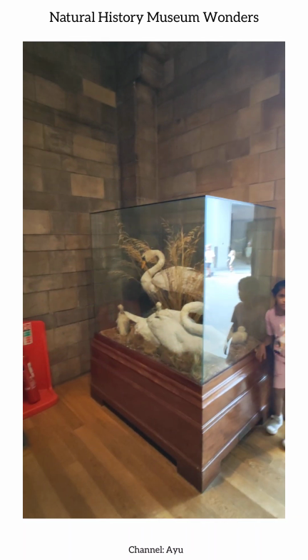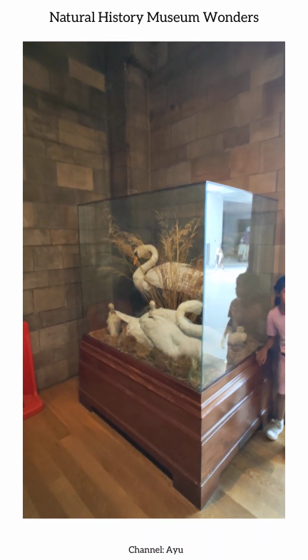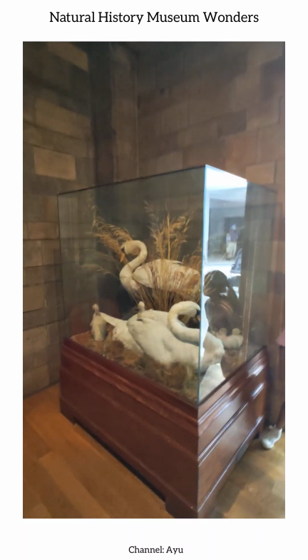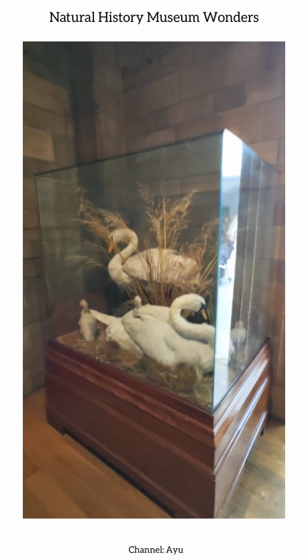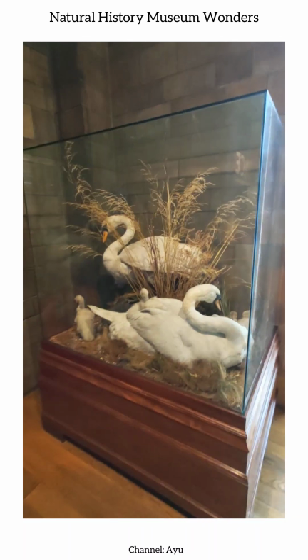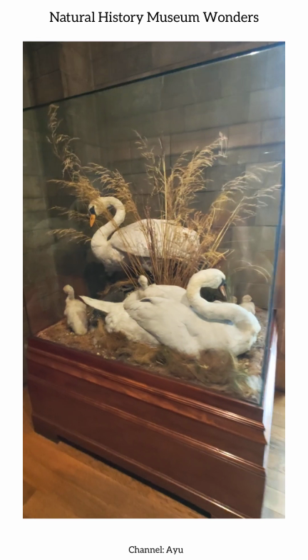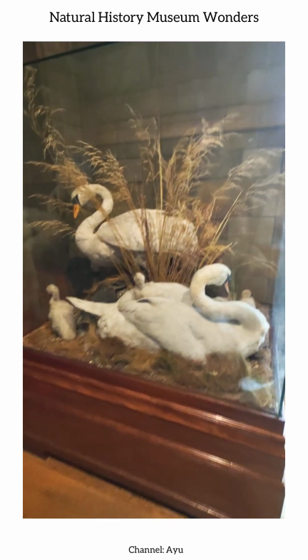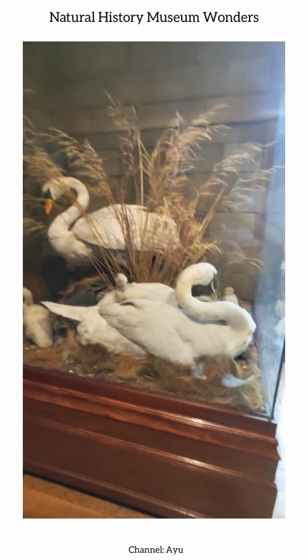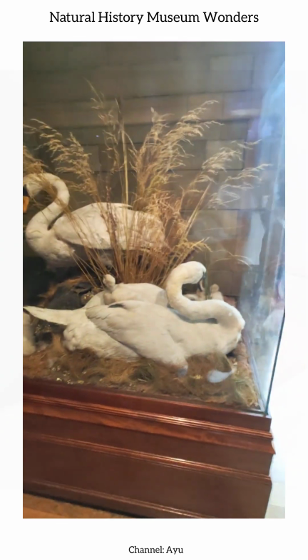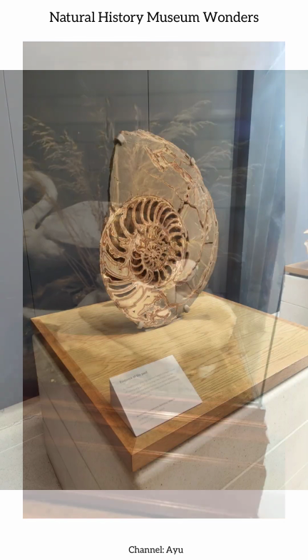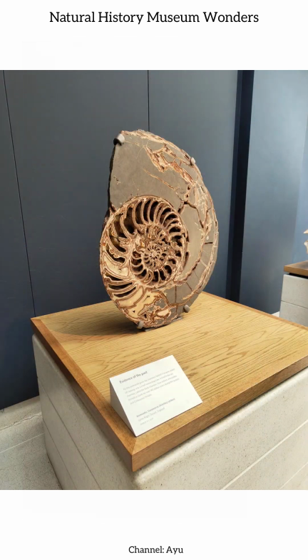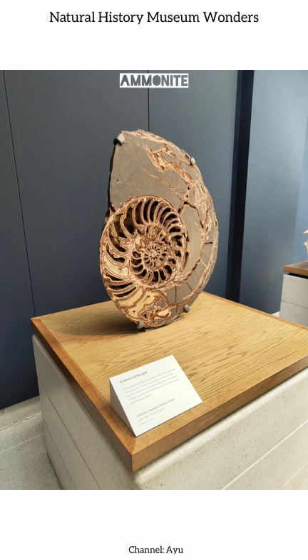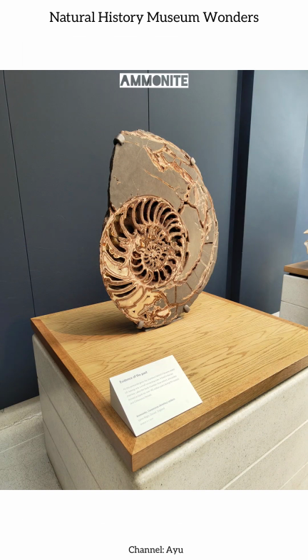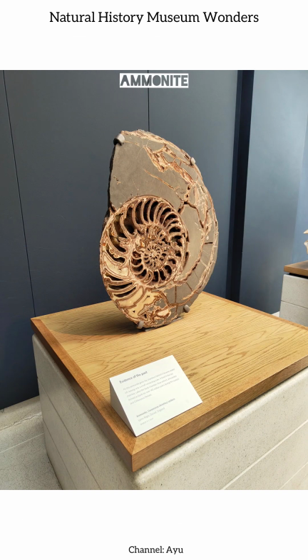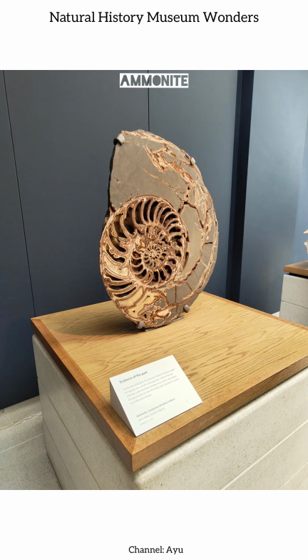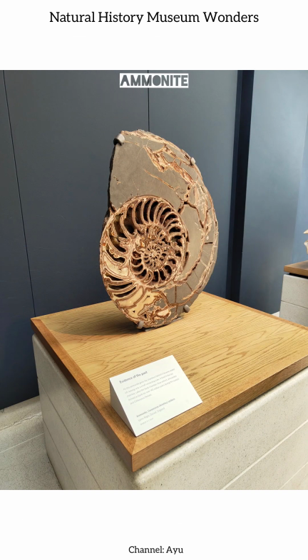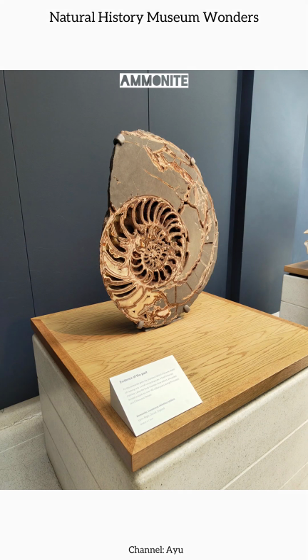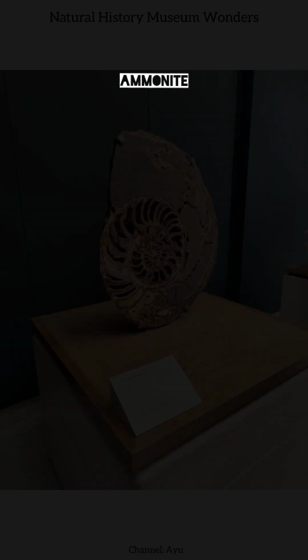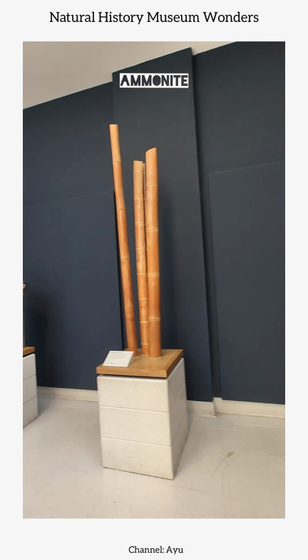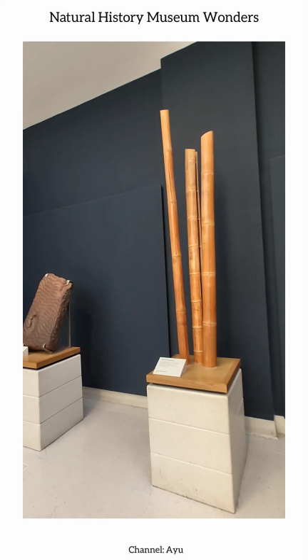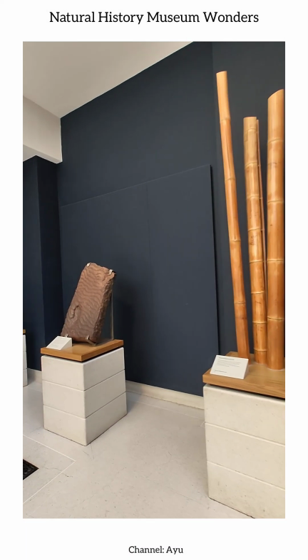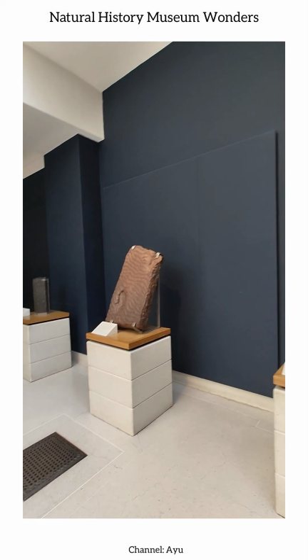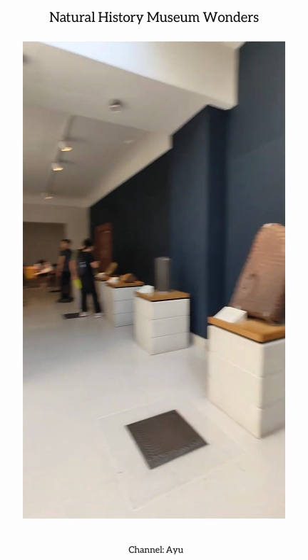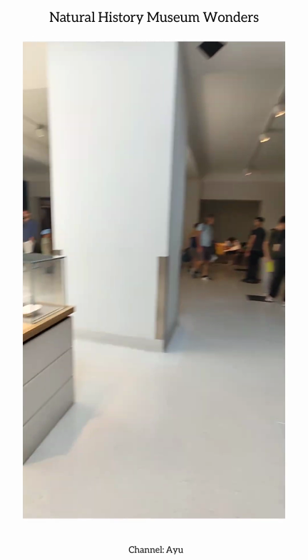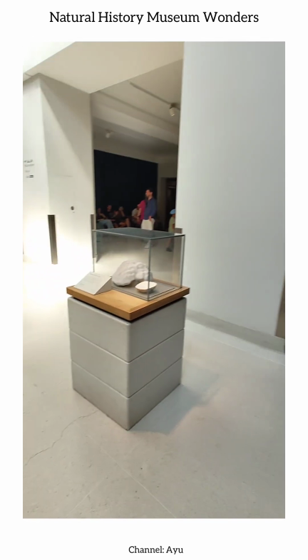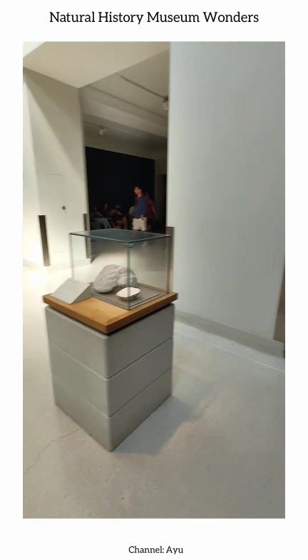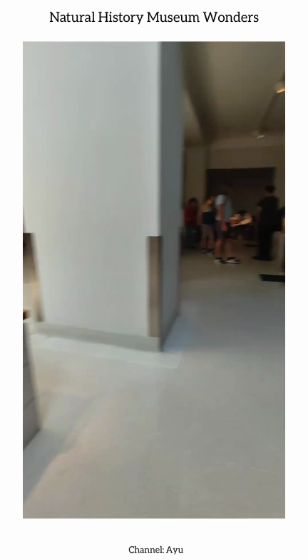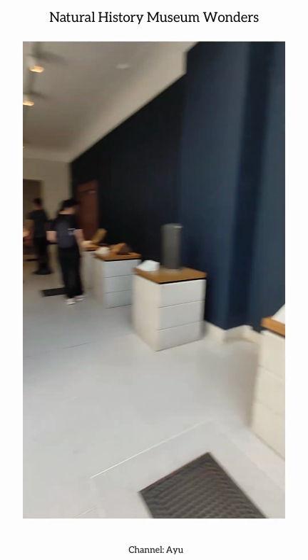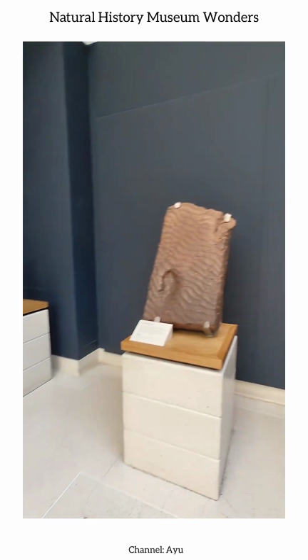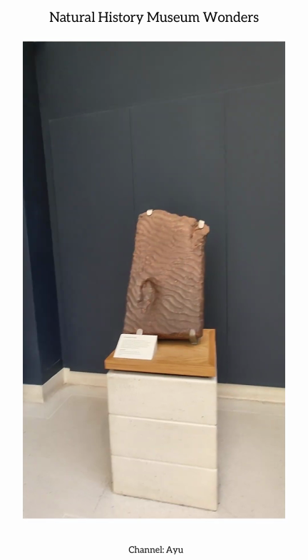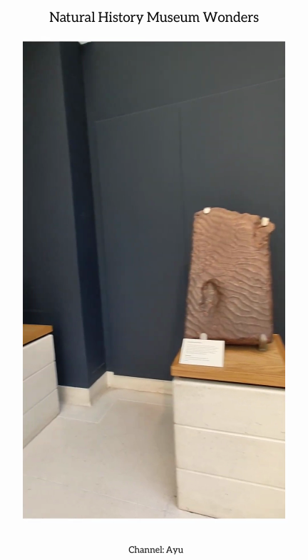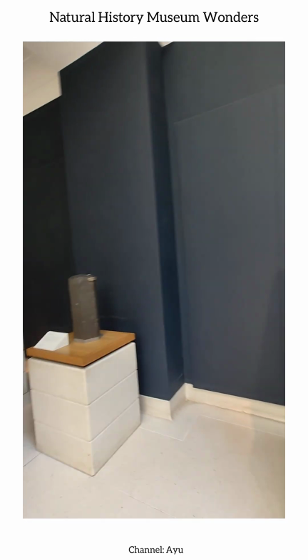Evidence of the distant past comes alive in the Ammonite Fossils, spiraled remnants of ancient ocean creatures that lived millions of years ago, offering a tangible connection to Earth's prehistoric oceans.